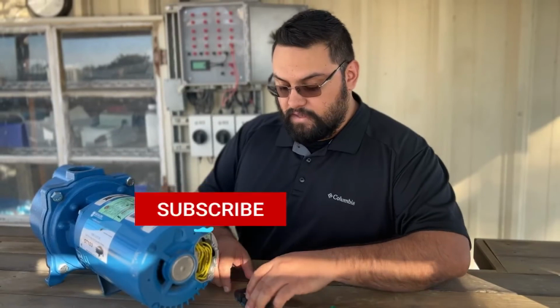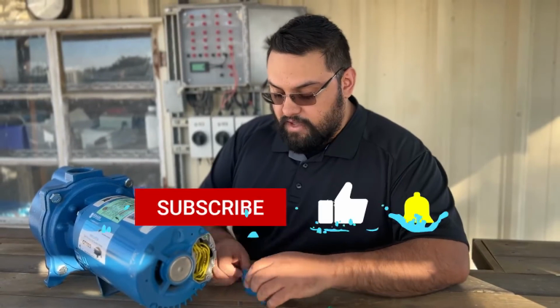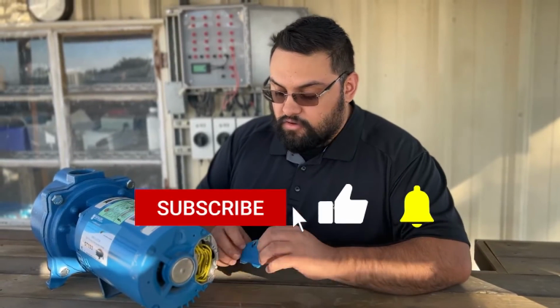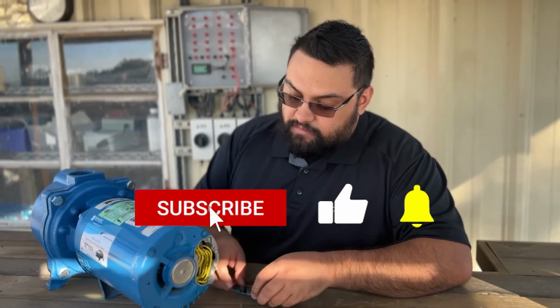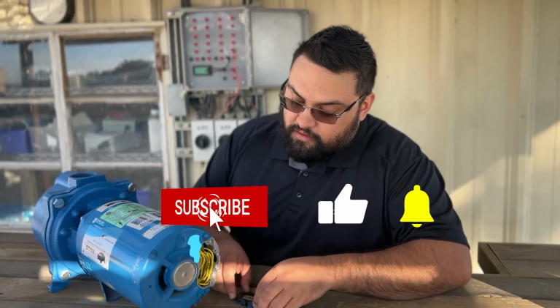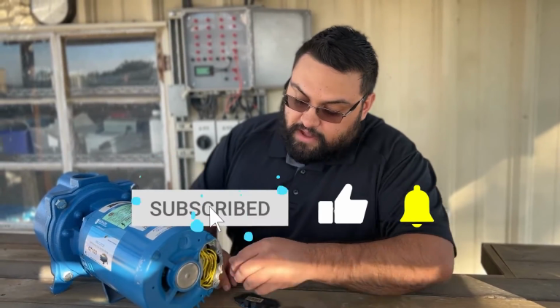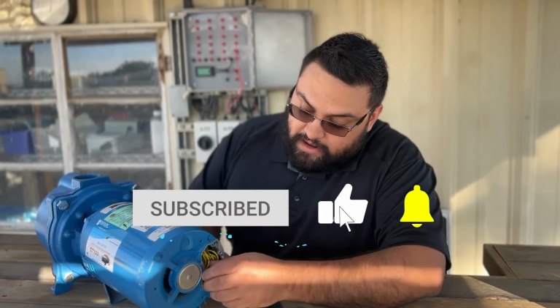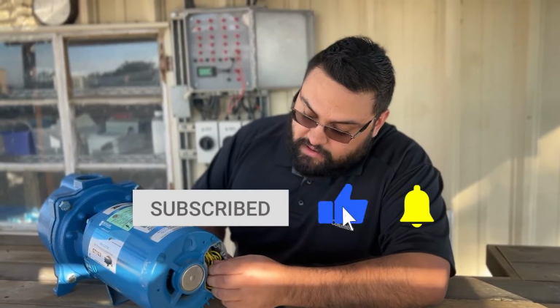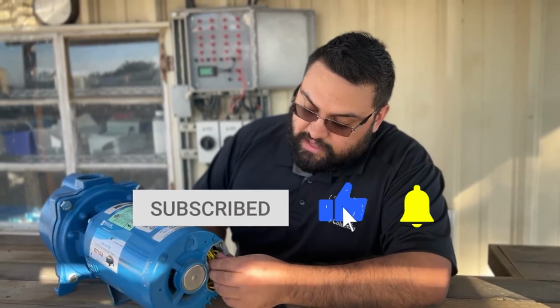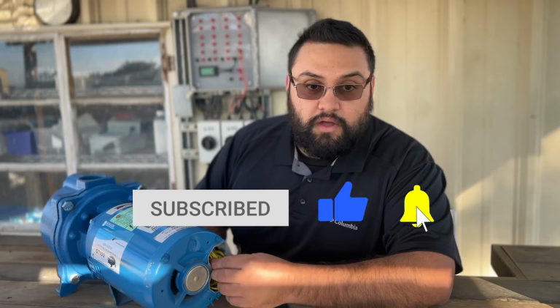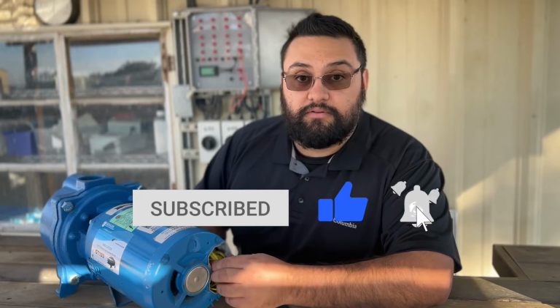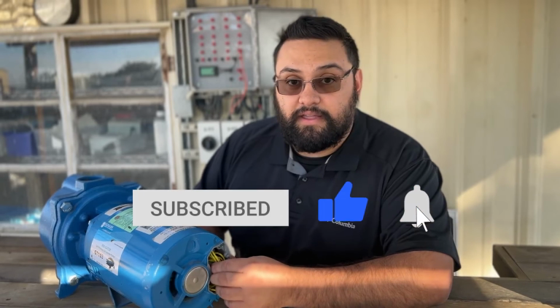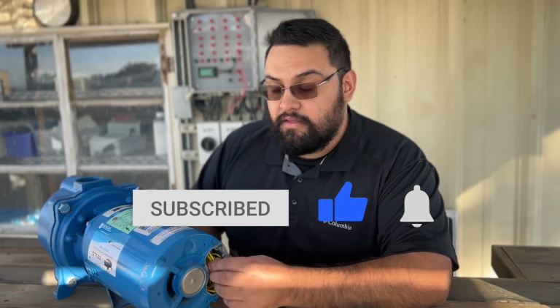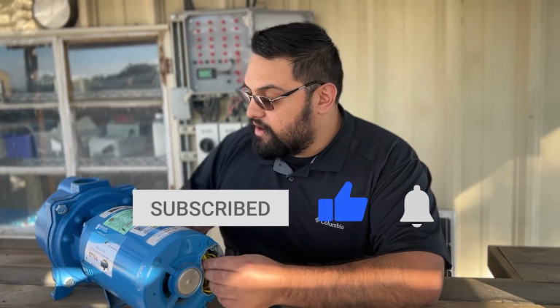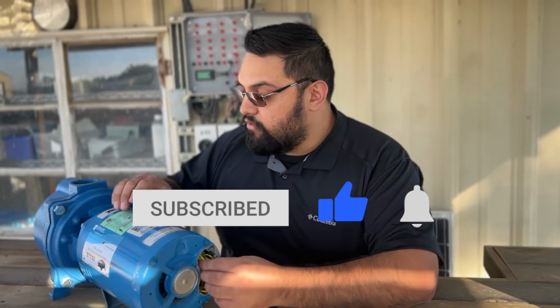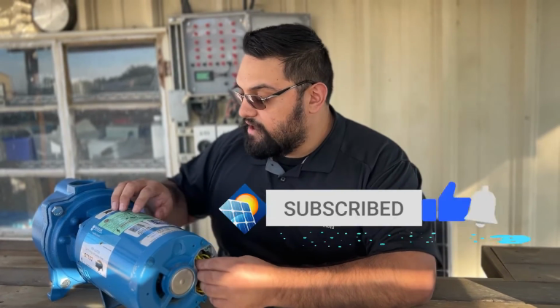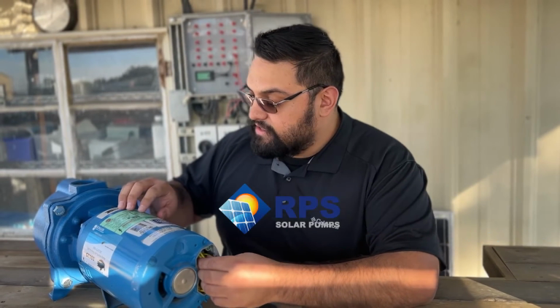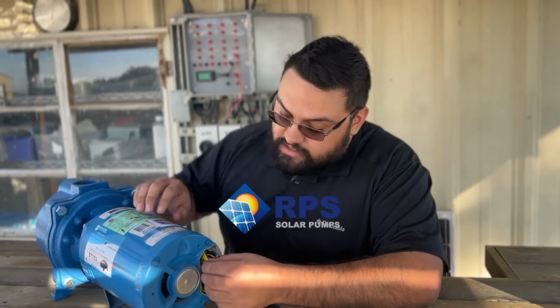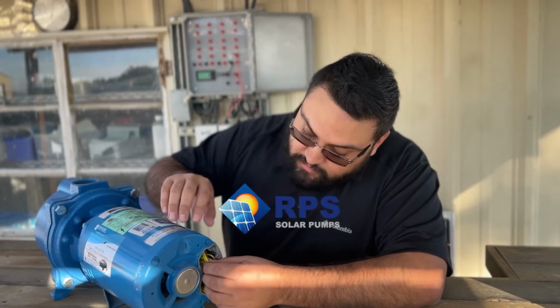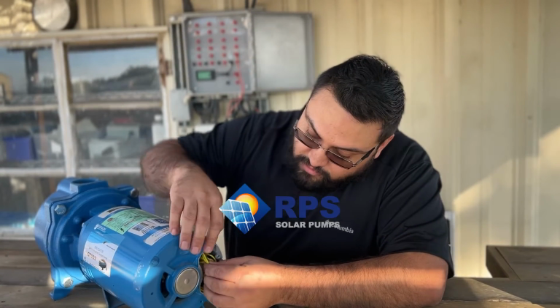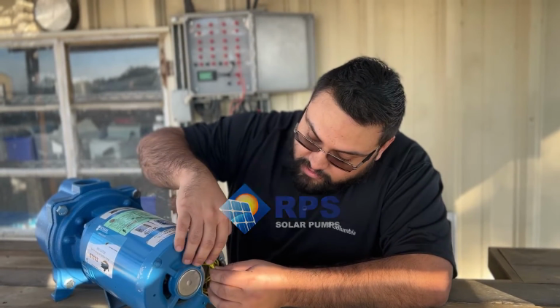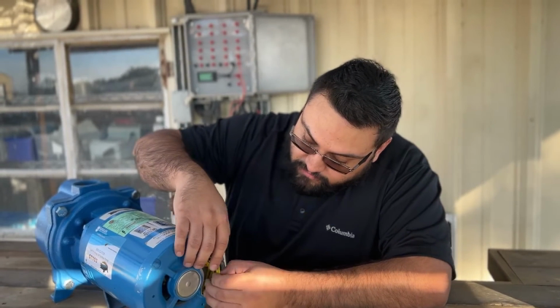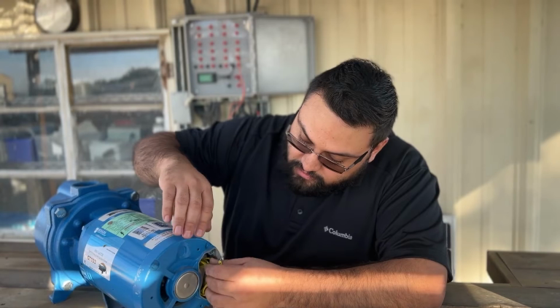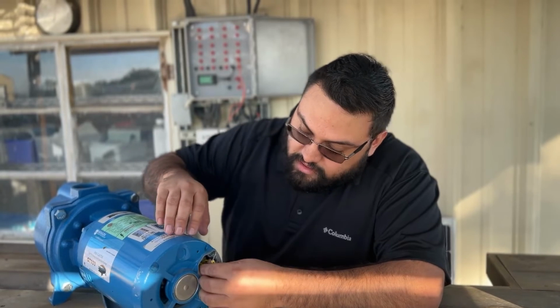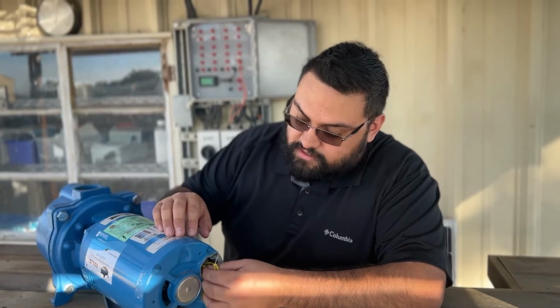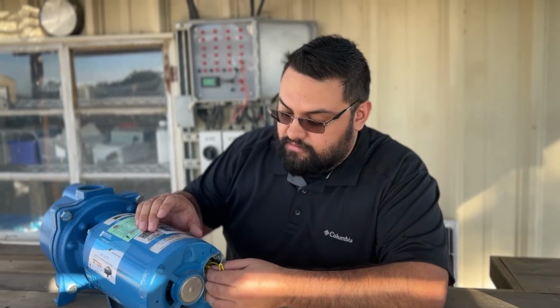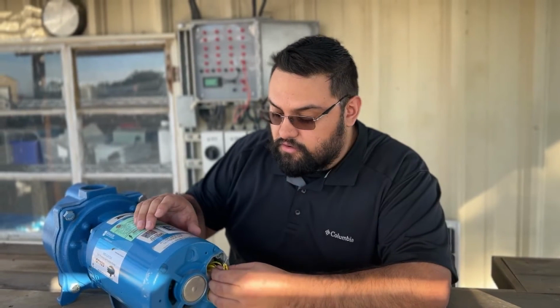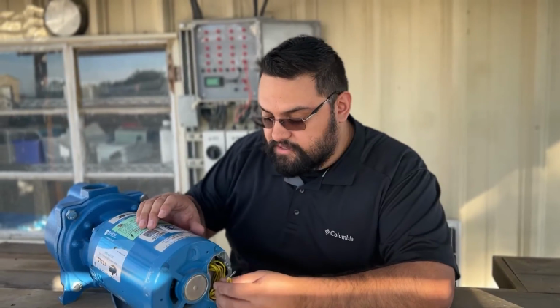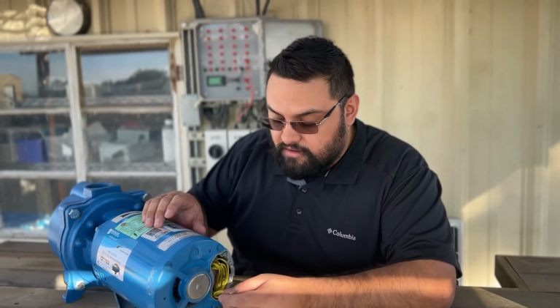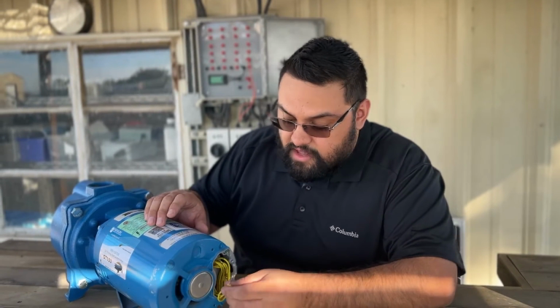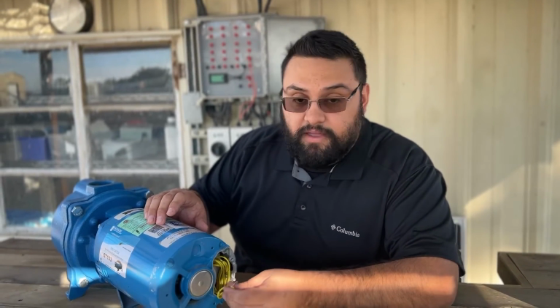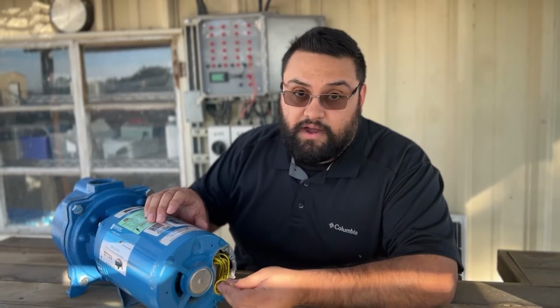Behind this door cover plate we're going to find nine wires labeled one through nine. Wires four, five, and six actually come pre-wire nutted for you and do not need to be disturbed, so we're only going to be taking a look at the remaining wires.